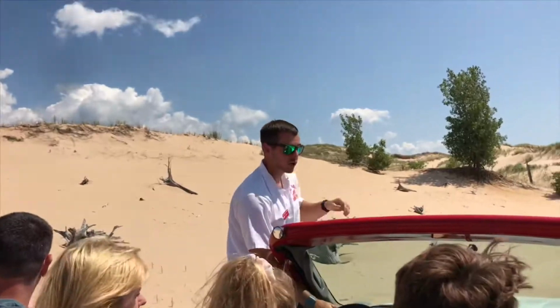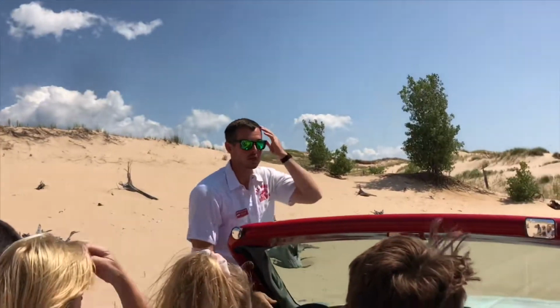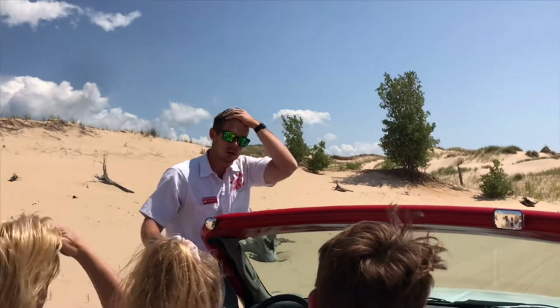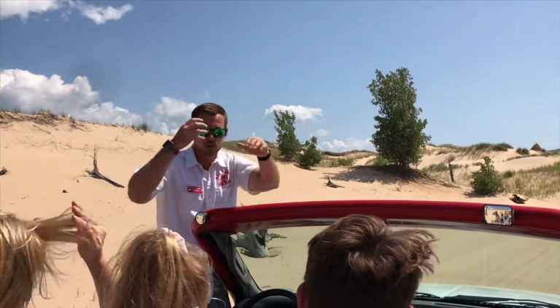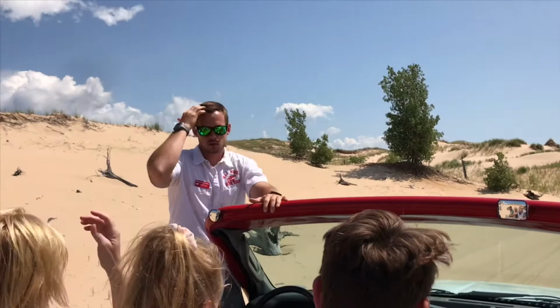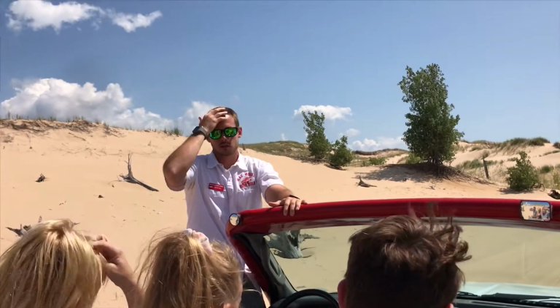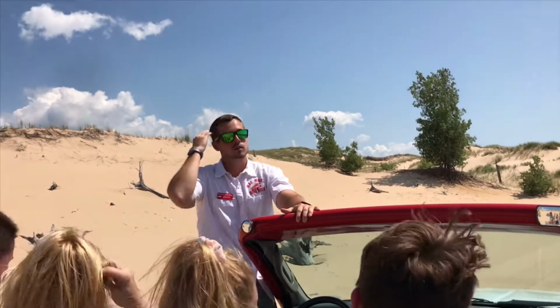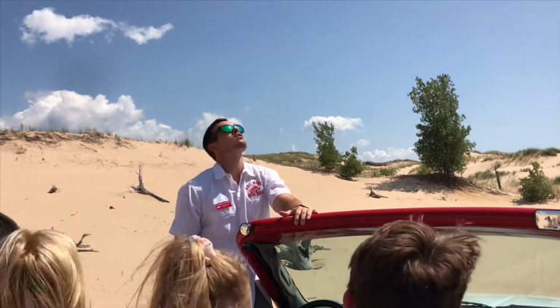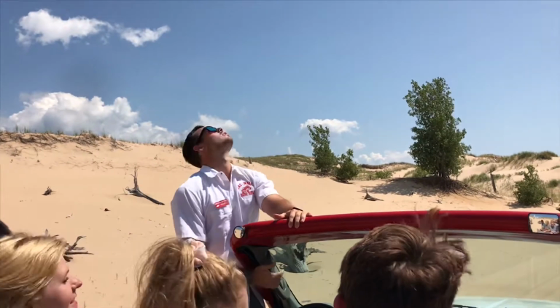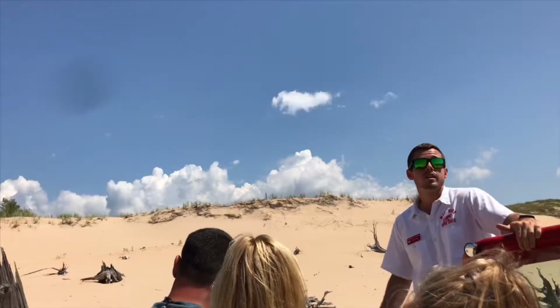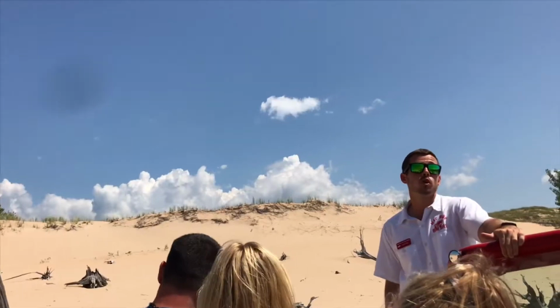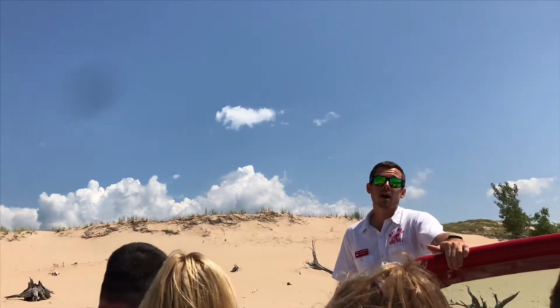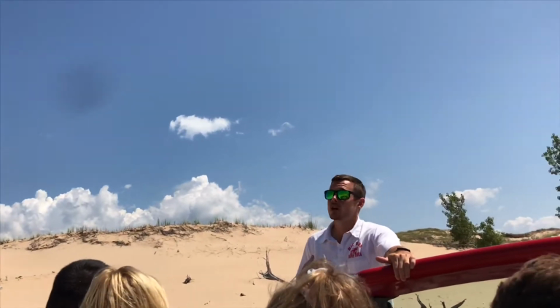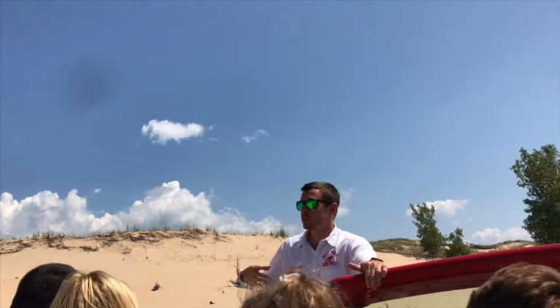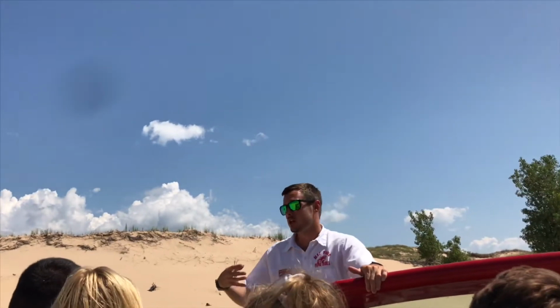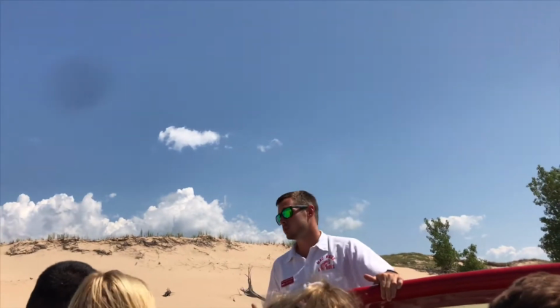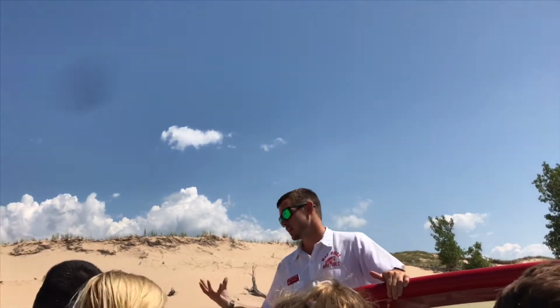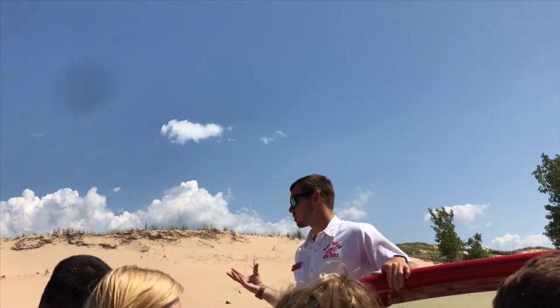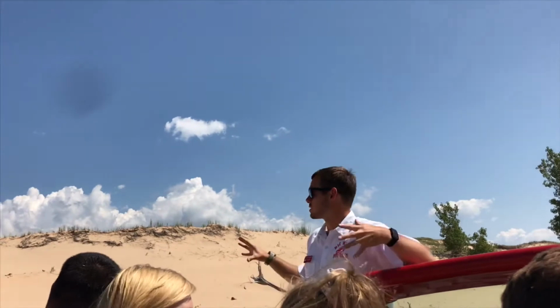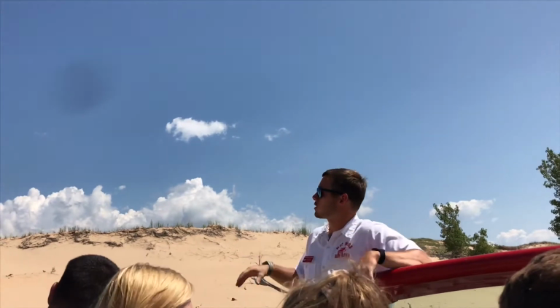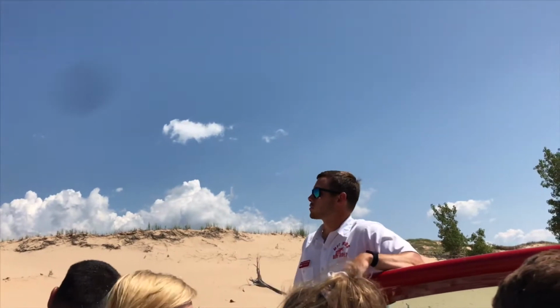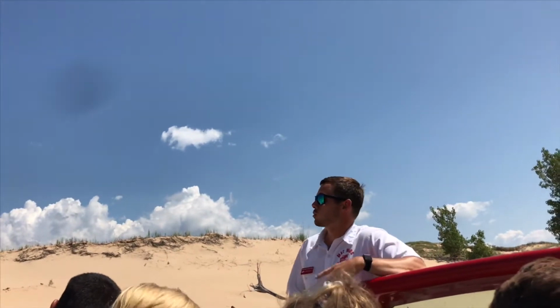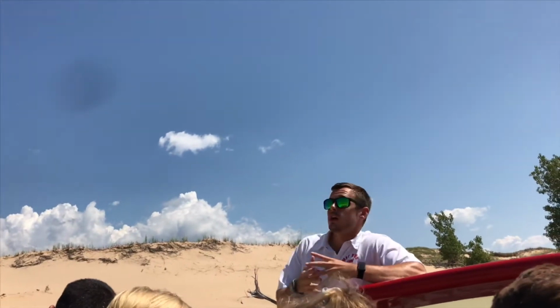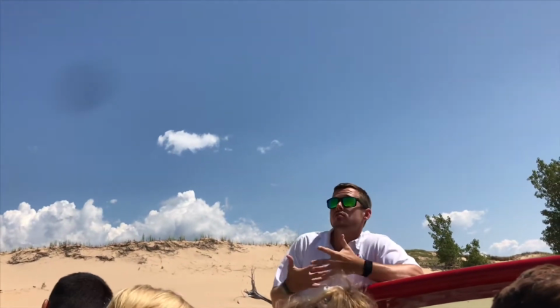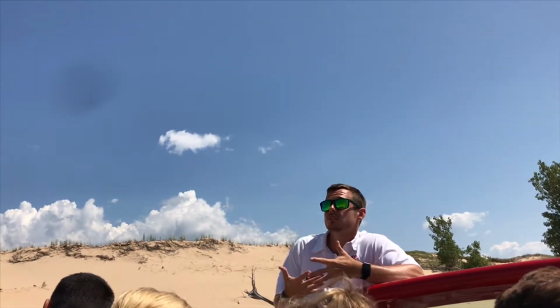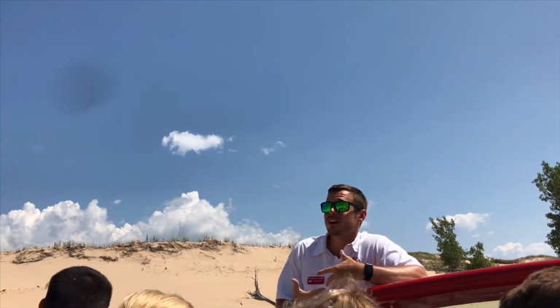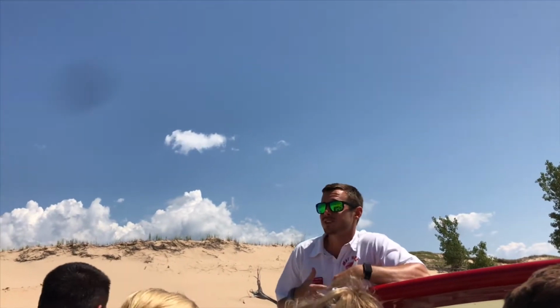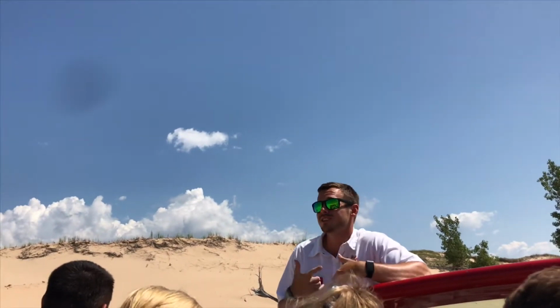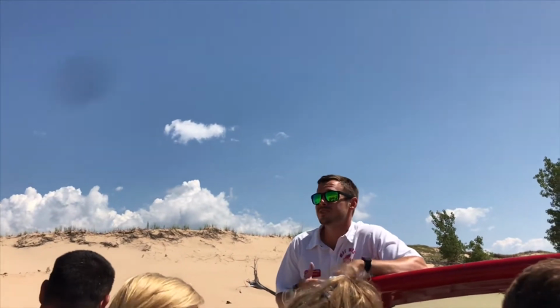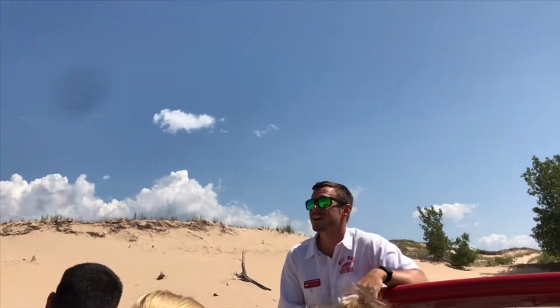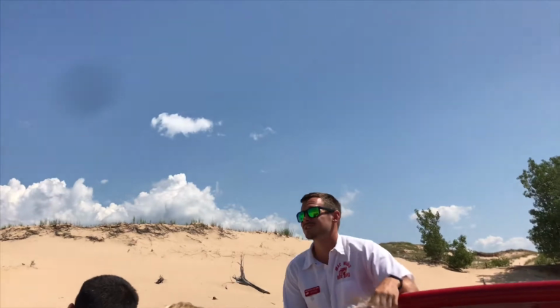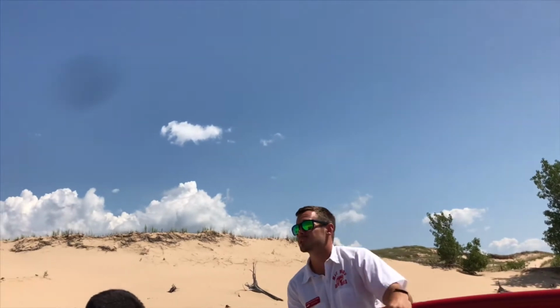Go ahead and fix your hair here. Now, if you work at Mack Woods long enough, you get a good opportunity to get out here, kind of stare at the stumps for a little bit, and they actually start to come to life. So we're going to go on a little bit of an imagination tour here.